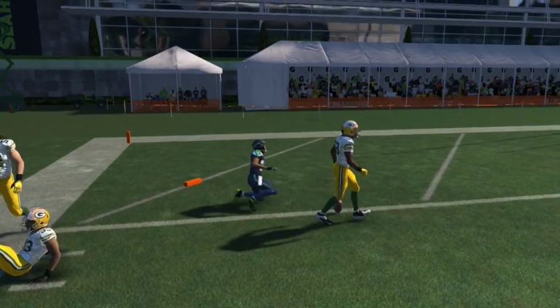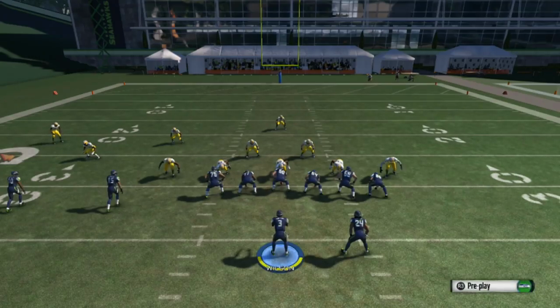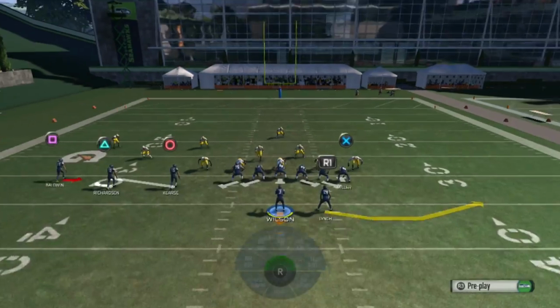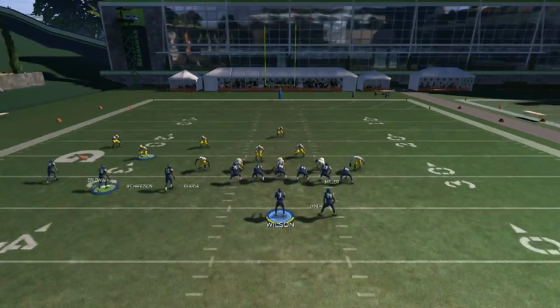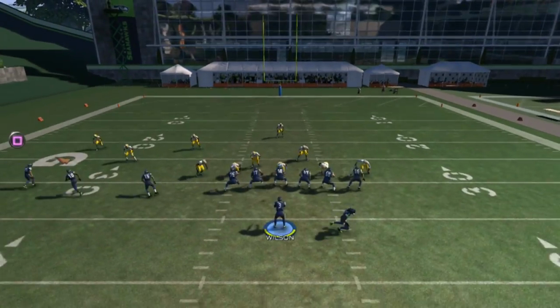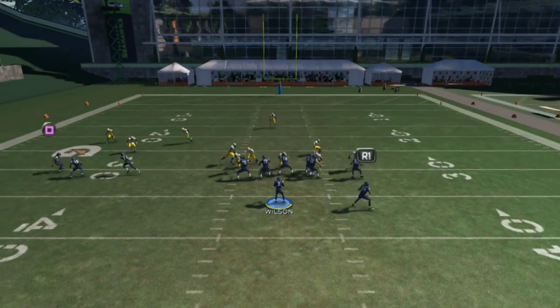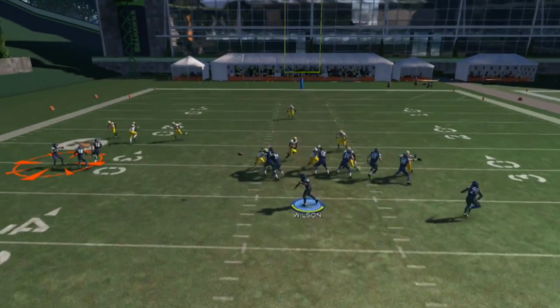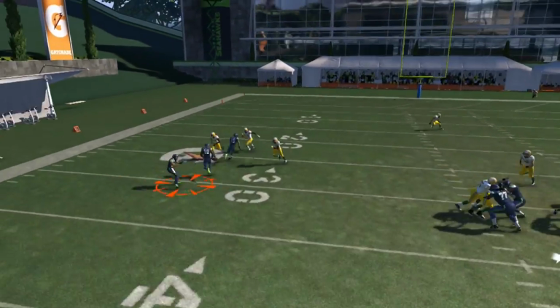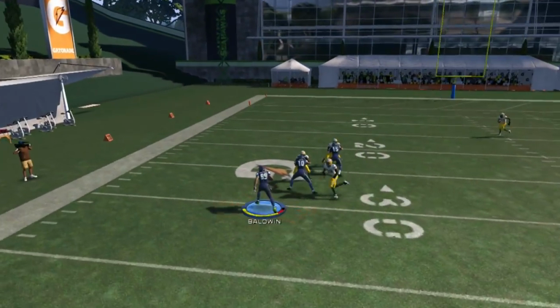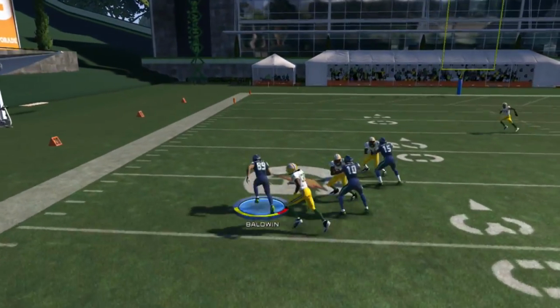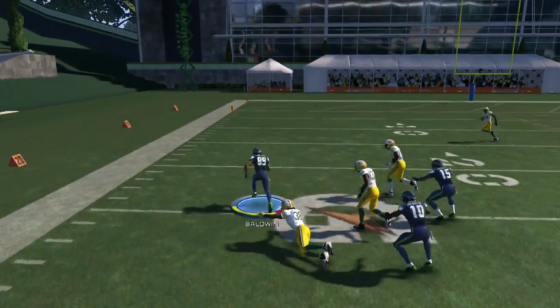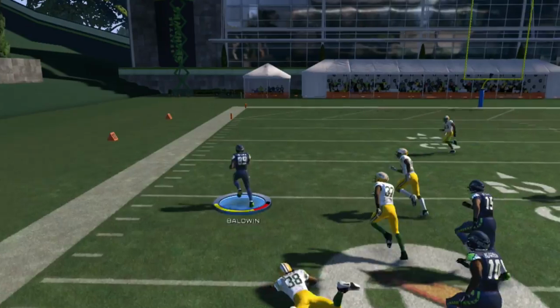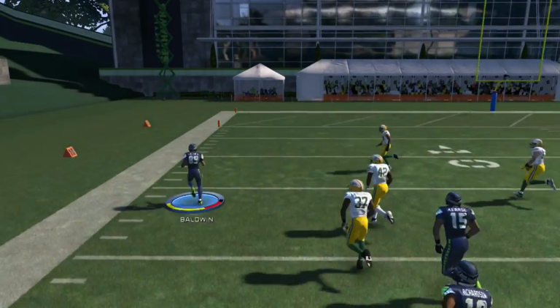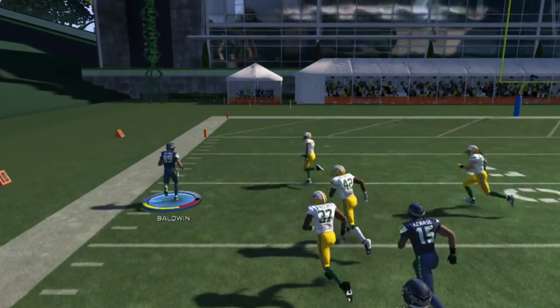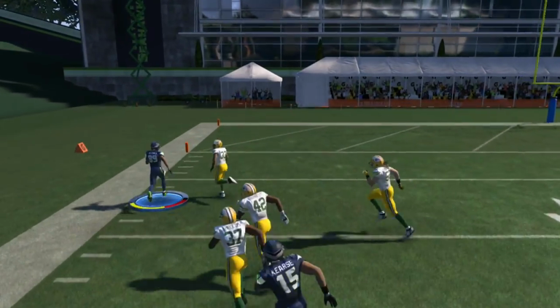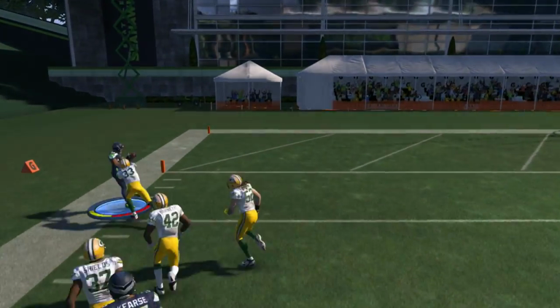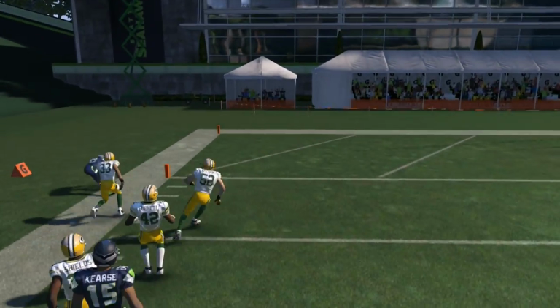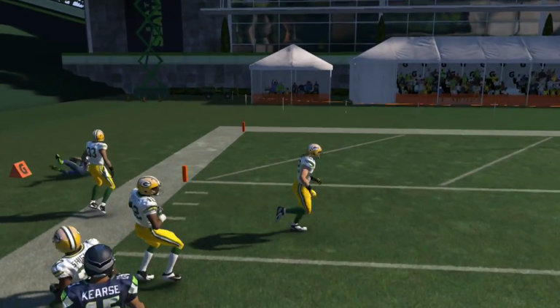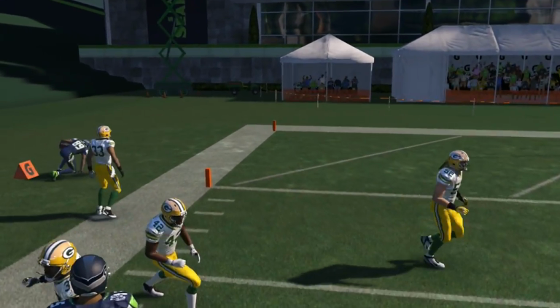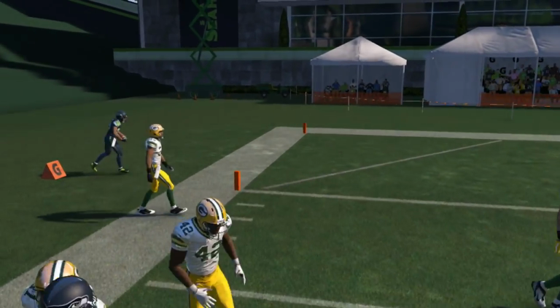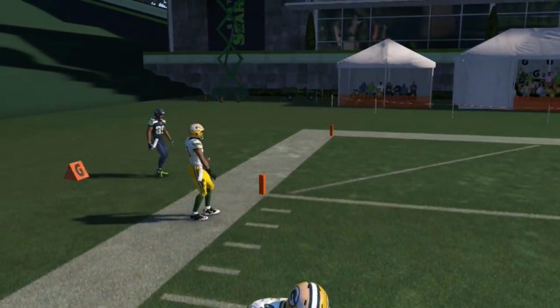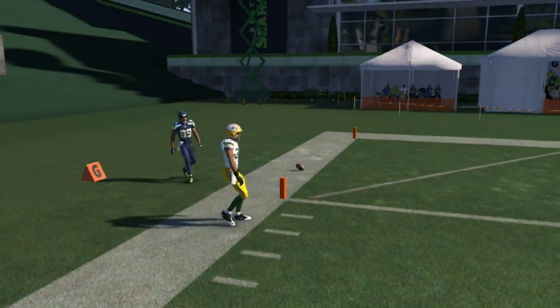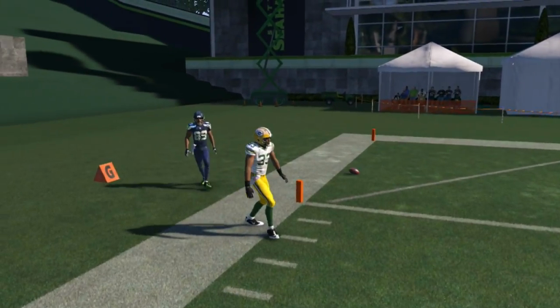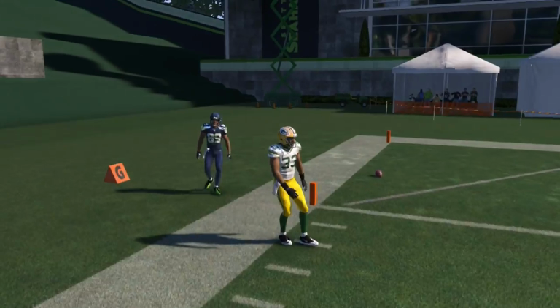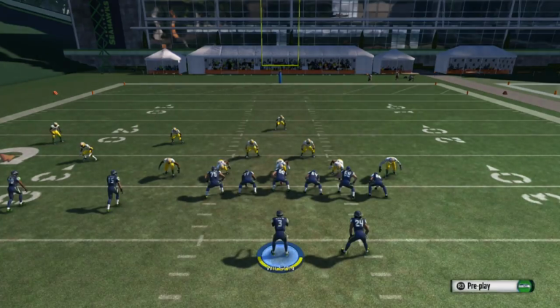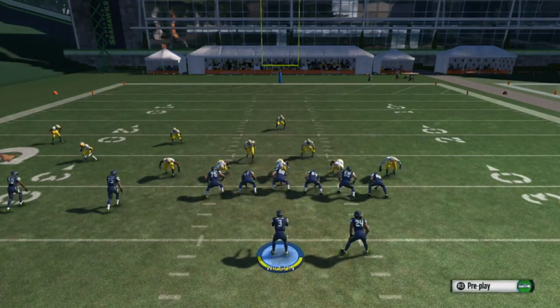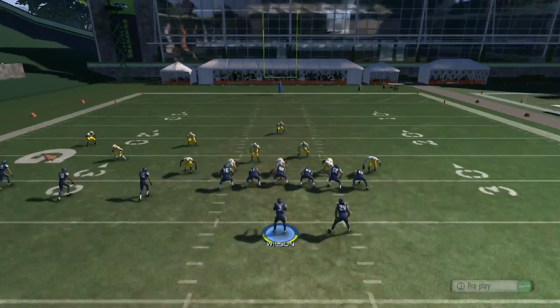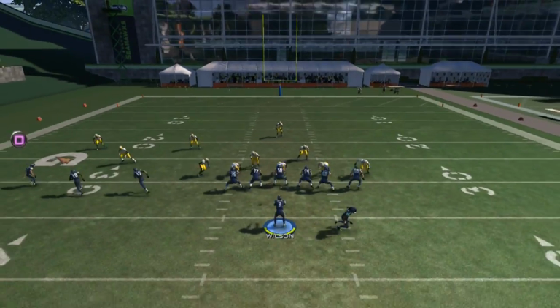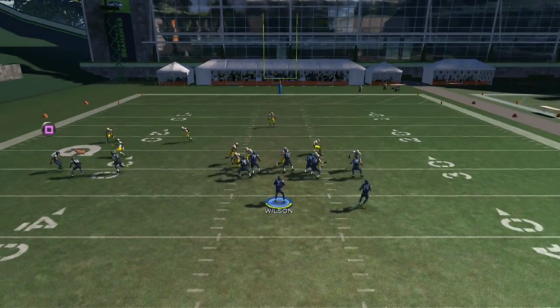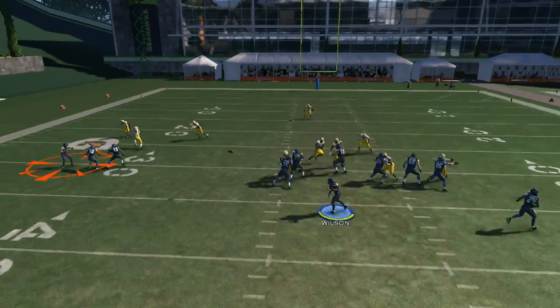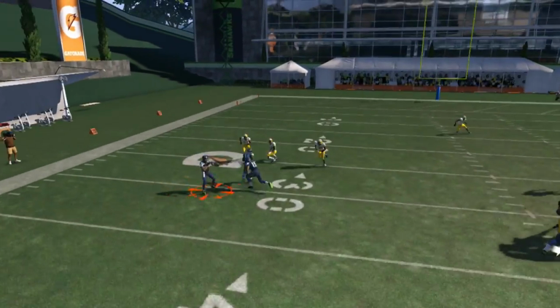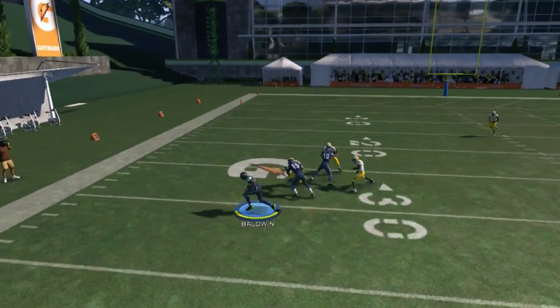This has got to be one of the best wide receiver screens I've seen. Other ones only have one blocker, but this one is really special because he has two blockers — one going to the cornerback and one to the safety — and that allows you to get those yards that you need. This is a really nice play to use in your passing scheme out of the Rams playbook.